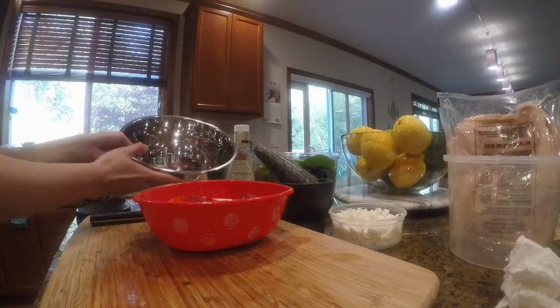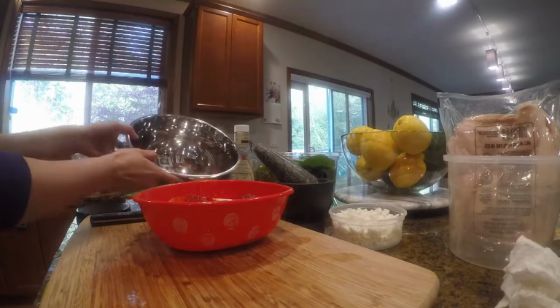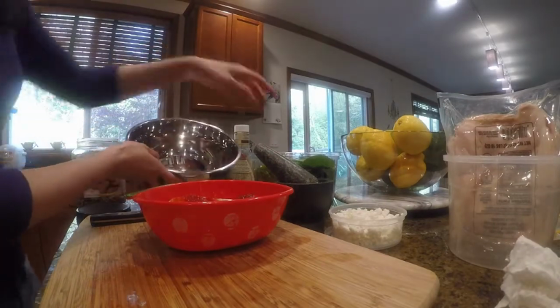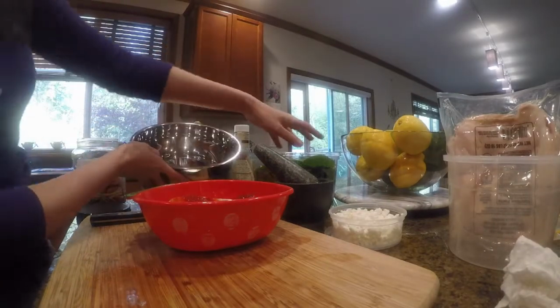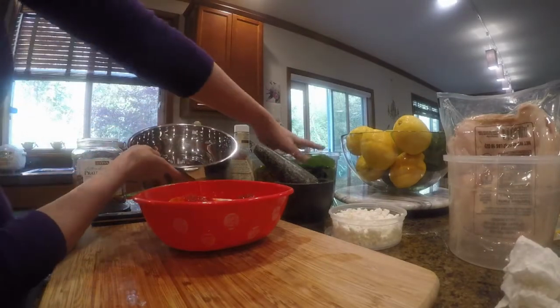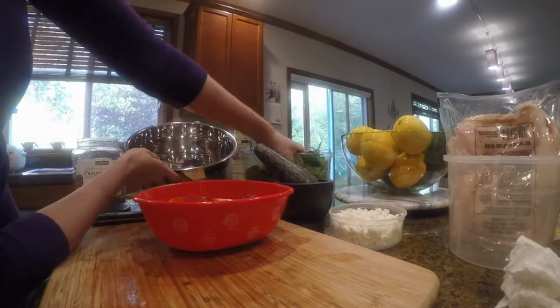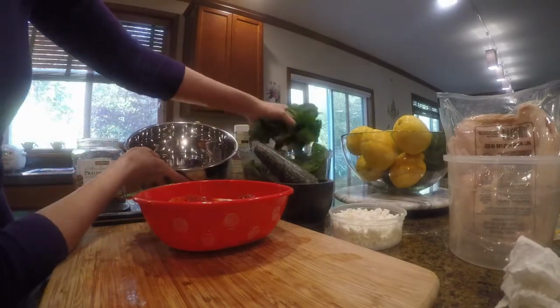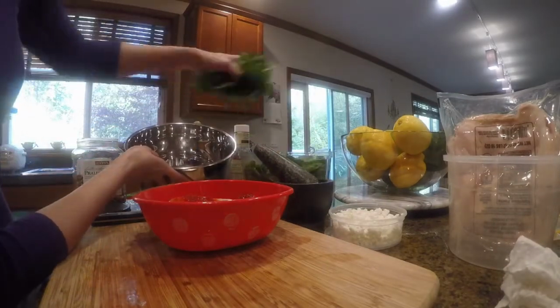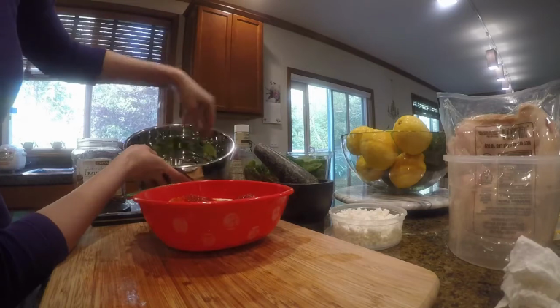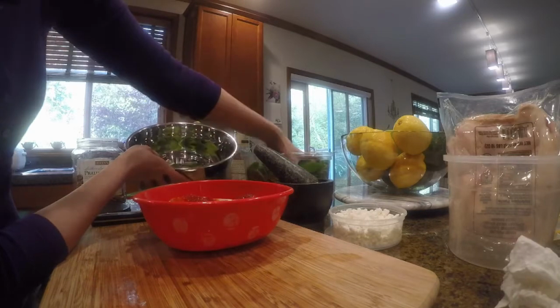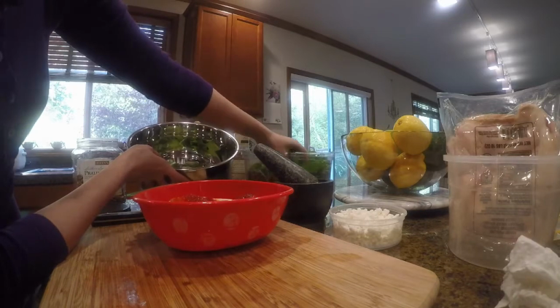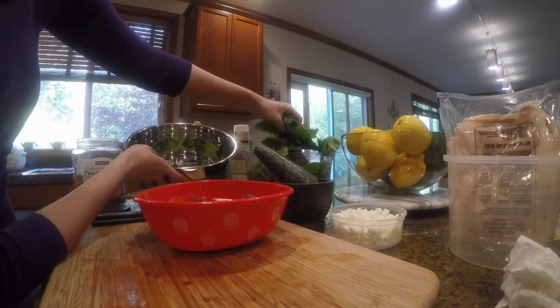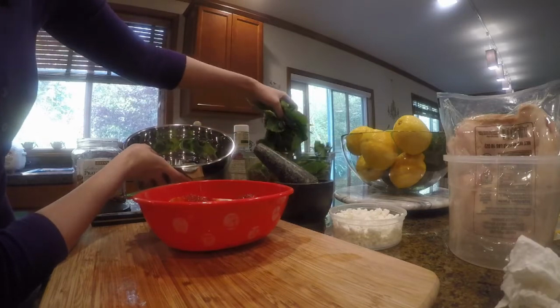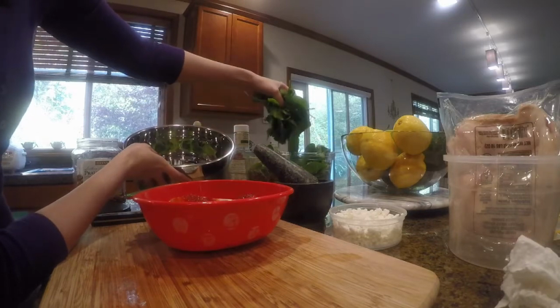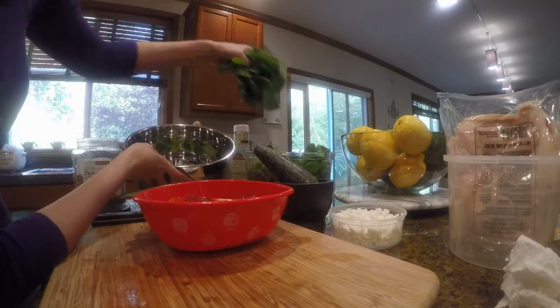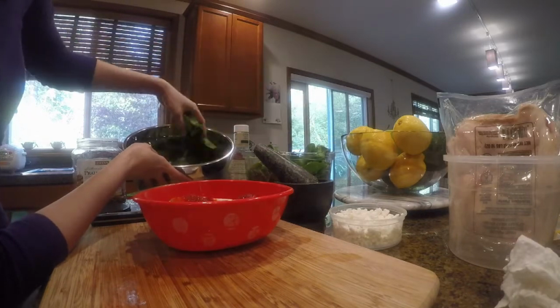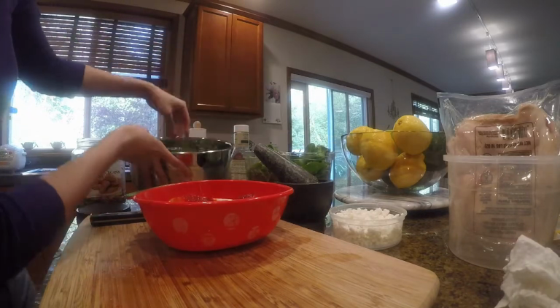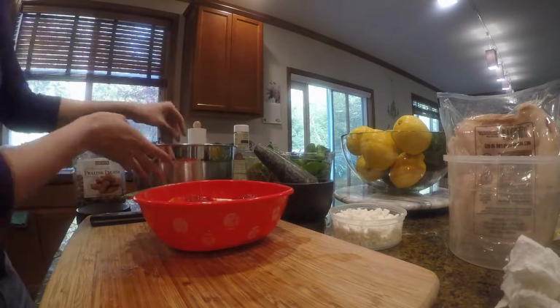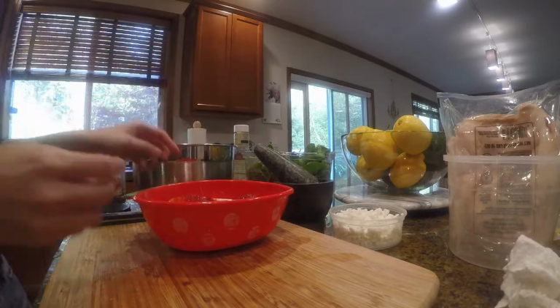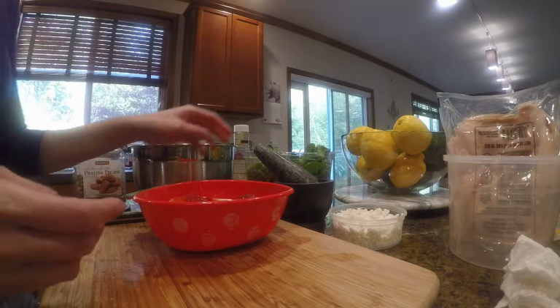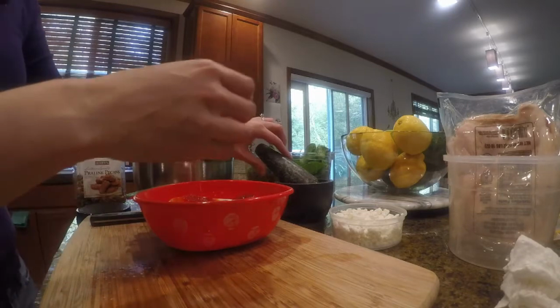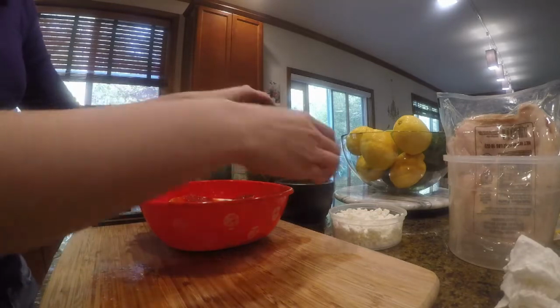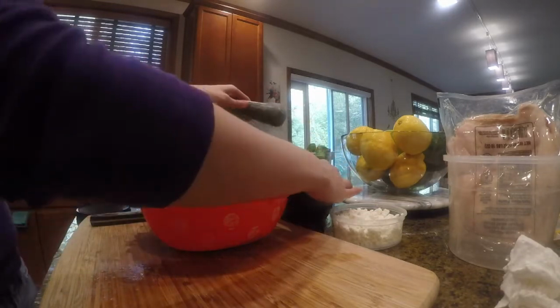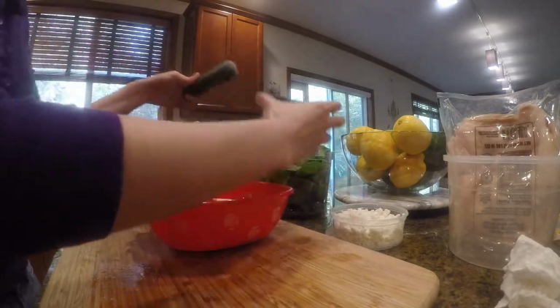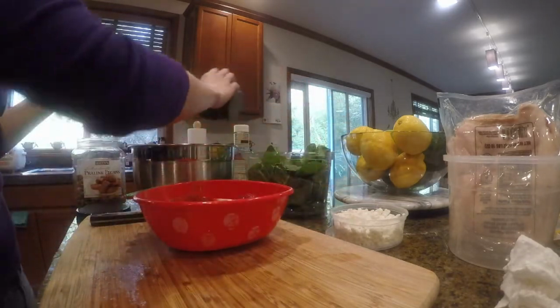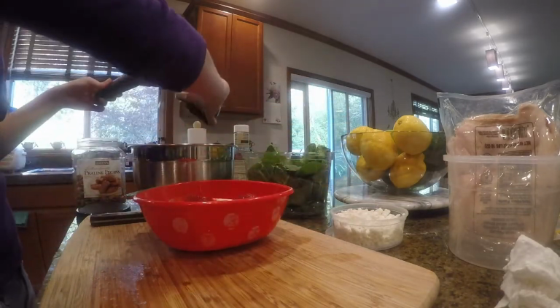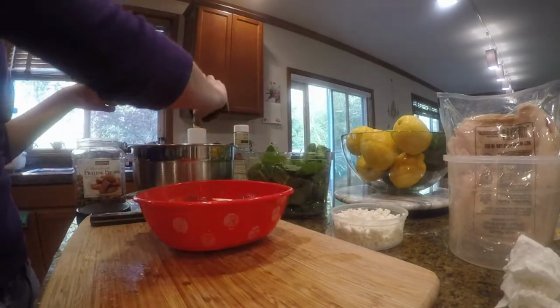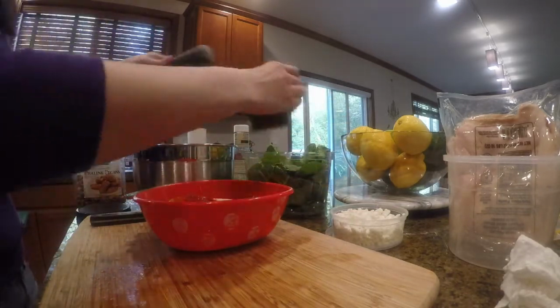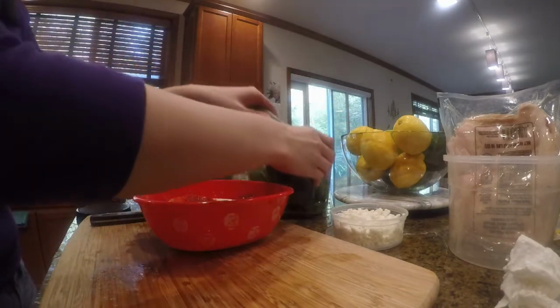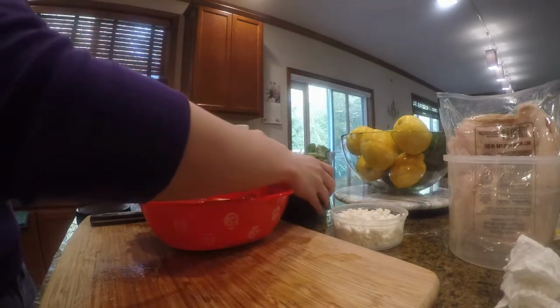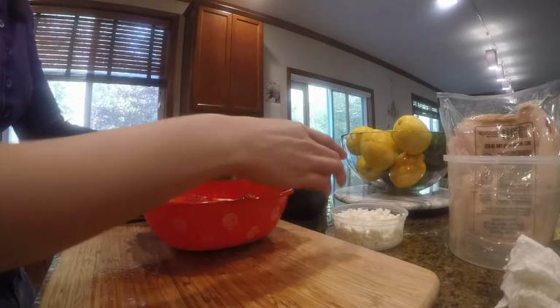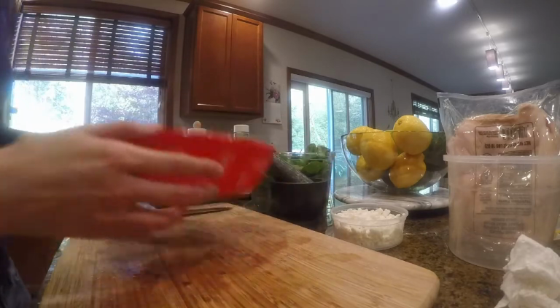For a two-person size salad, I'm going to grab two handfuls of spinach — this is pre-washed baby spinach — and then I'm going to toss in the nuts and the berries.